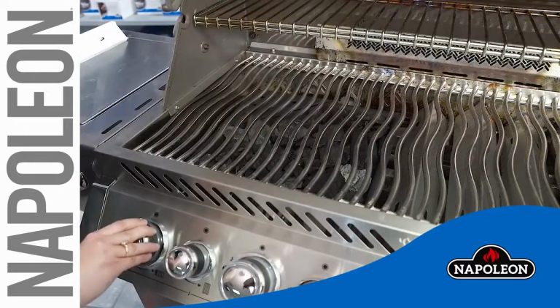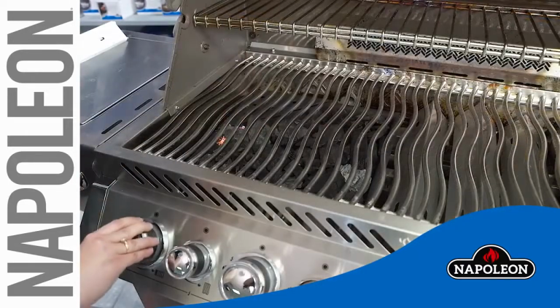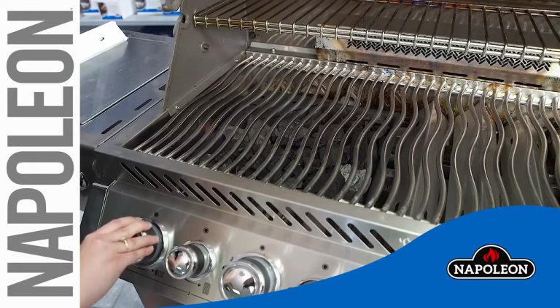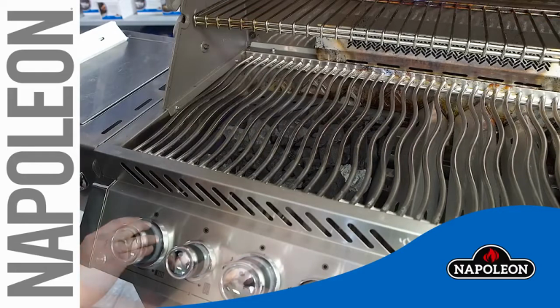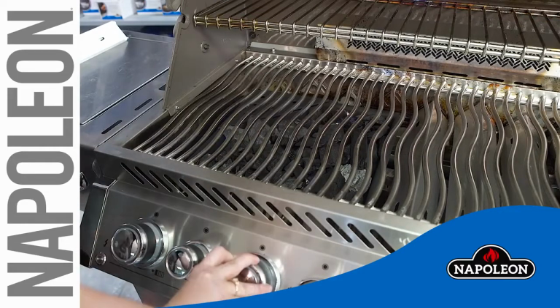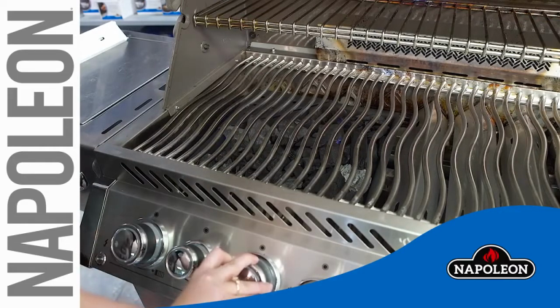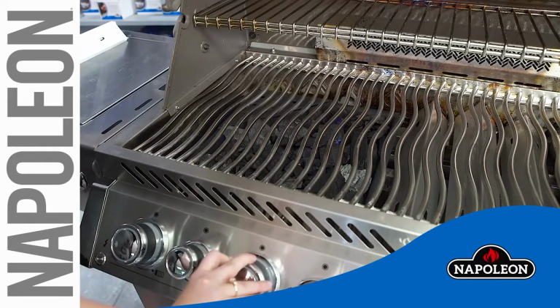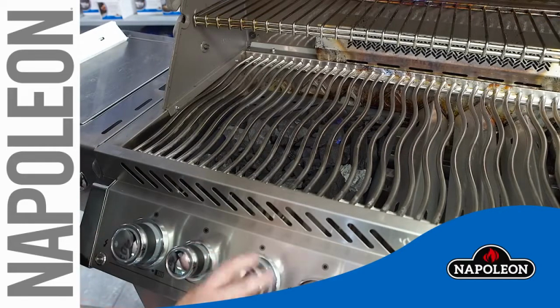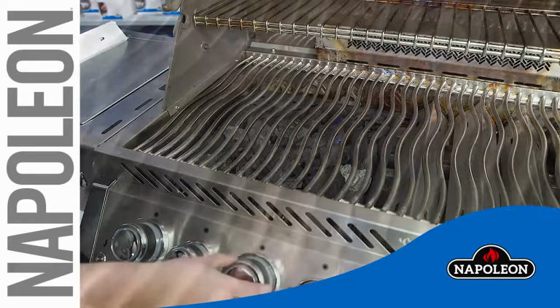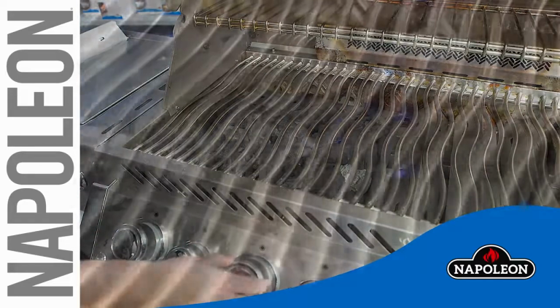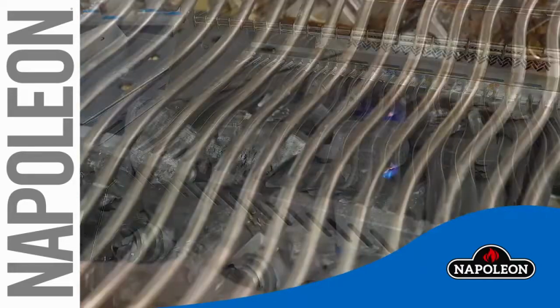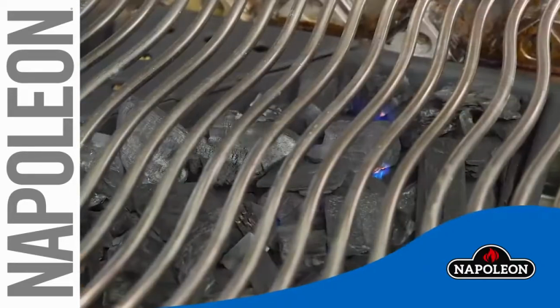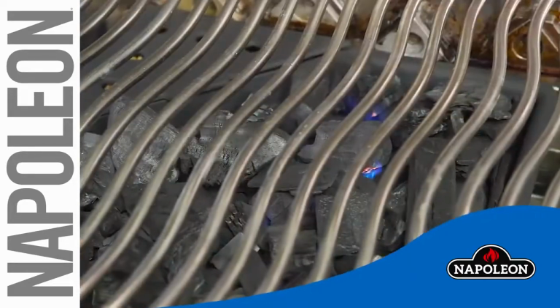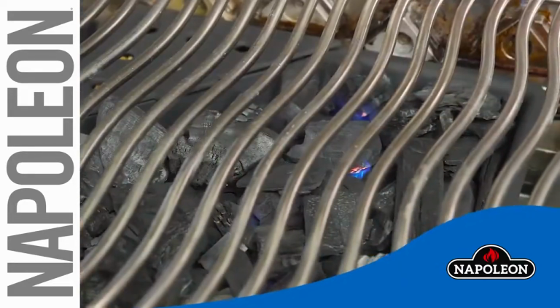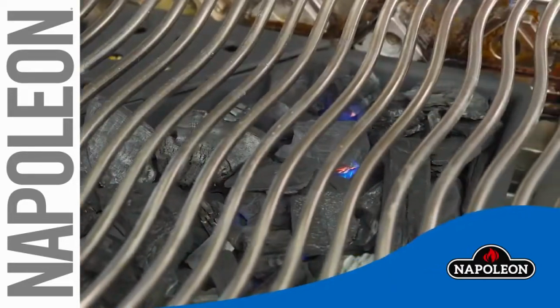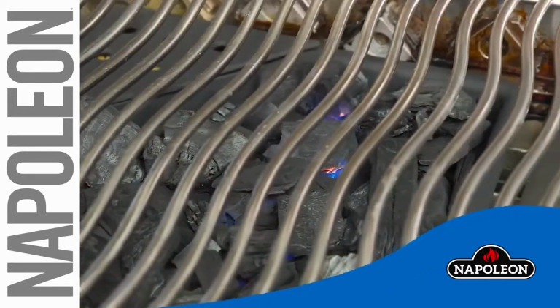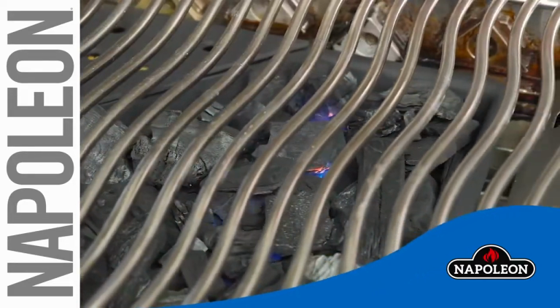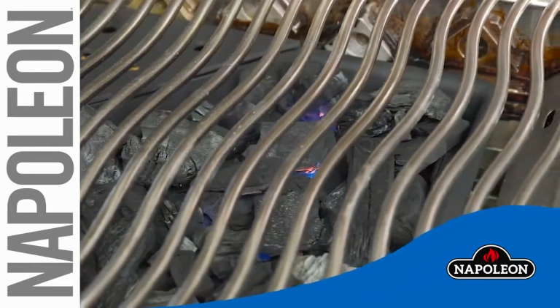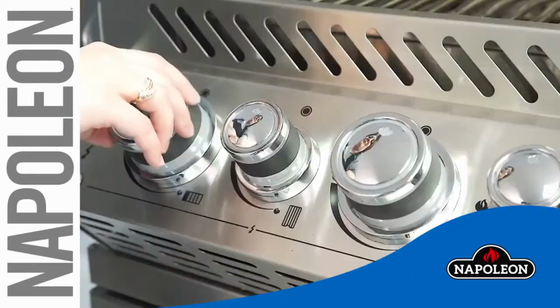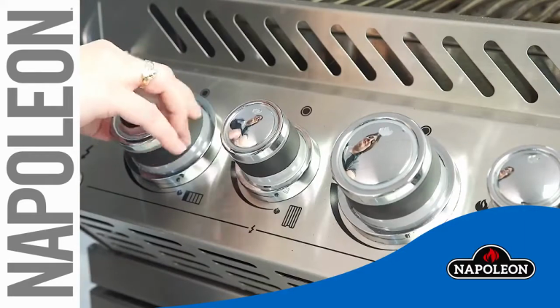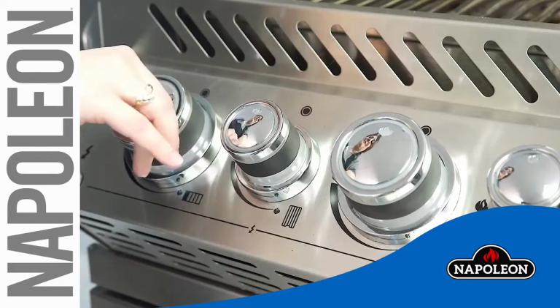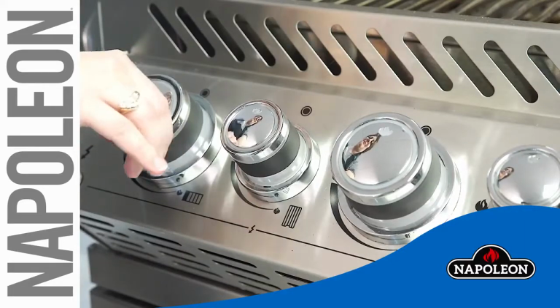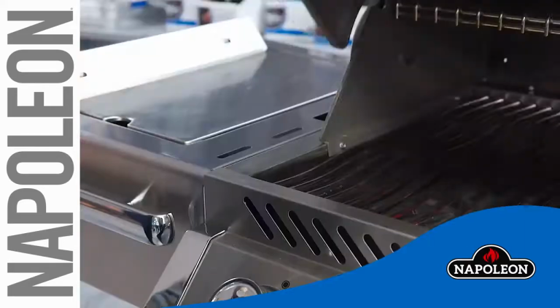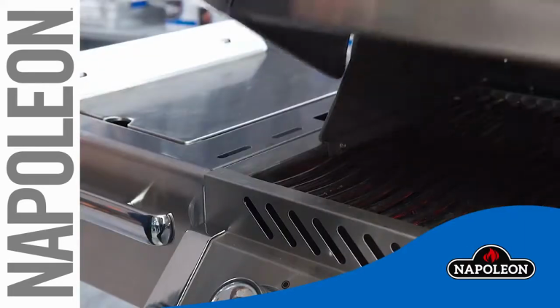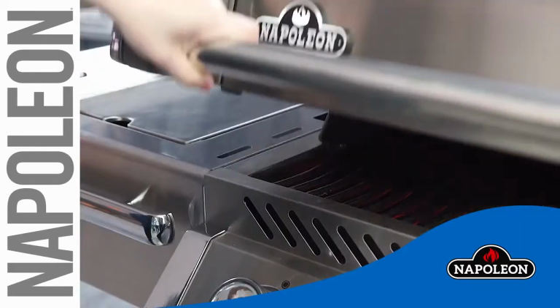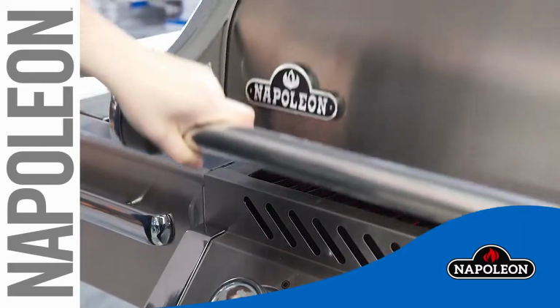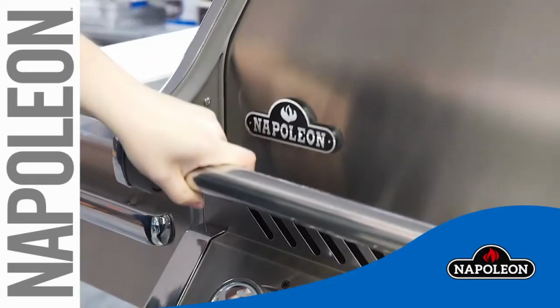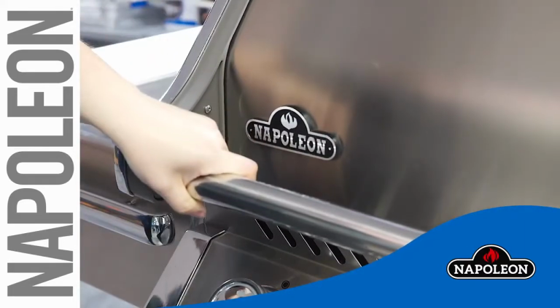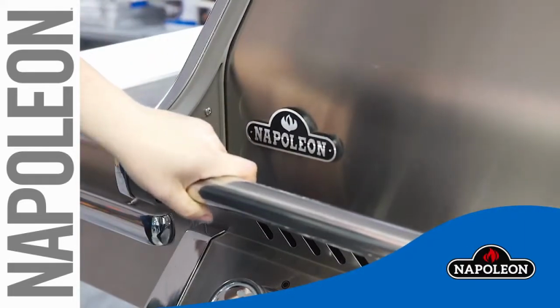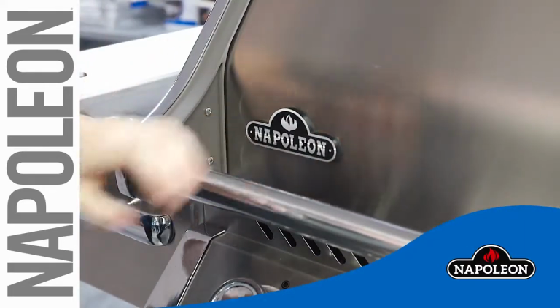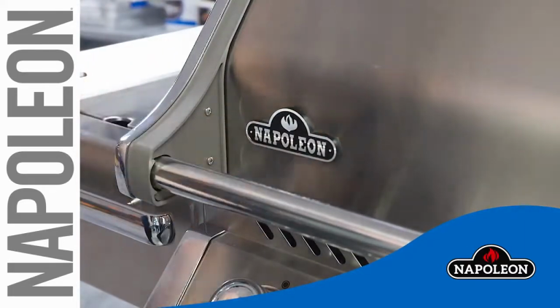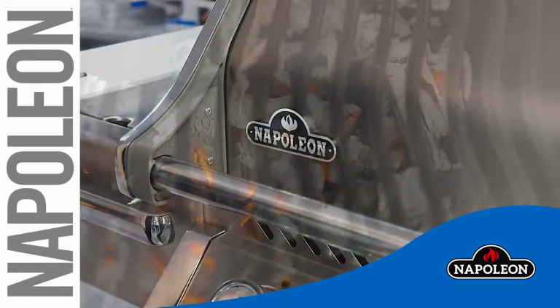Turn the burner under the tray on high heat. Once the charcoal is lit, shut the burners off. Close the lid and allow the charcoal to preheat.